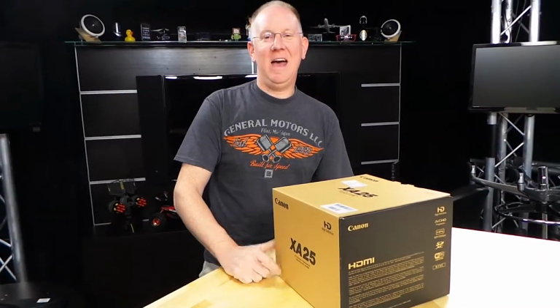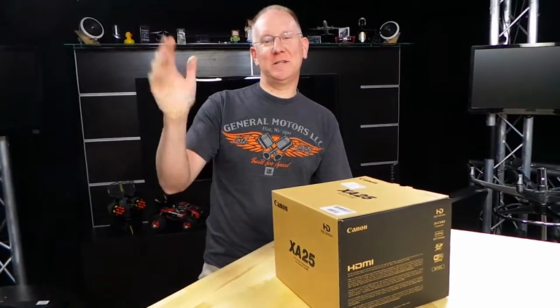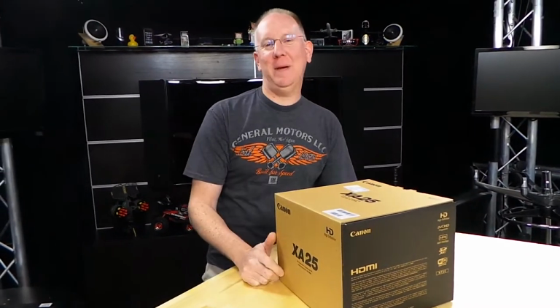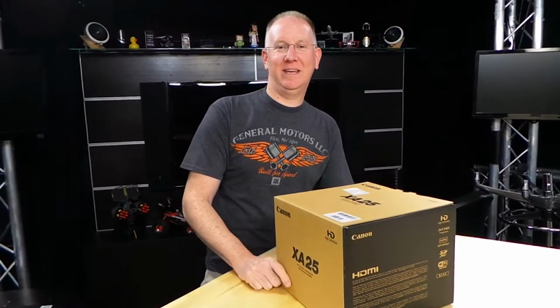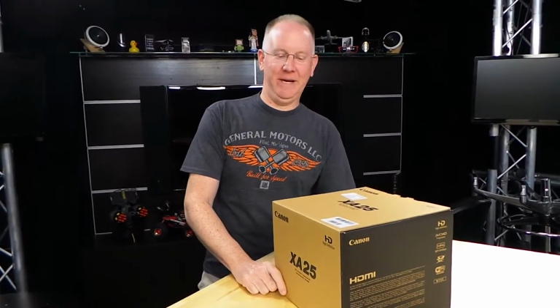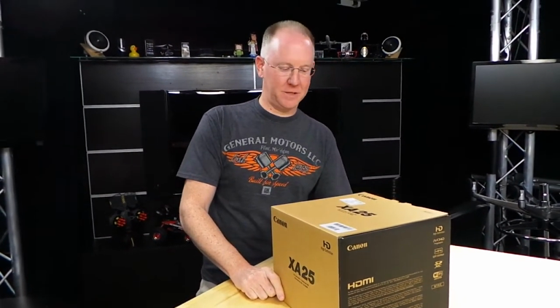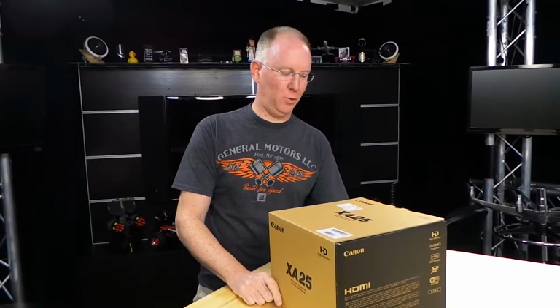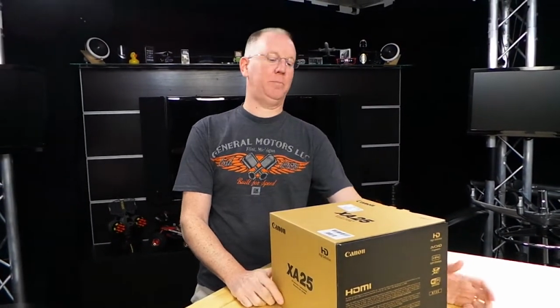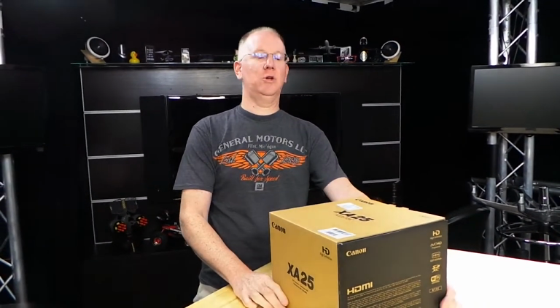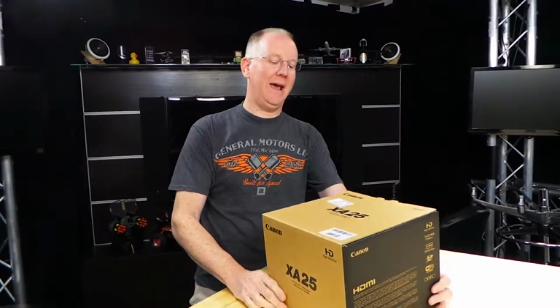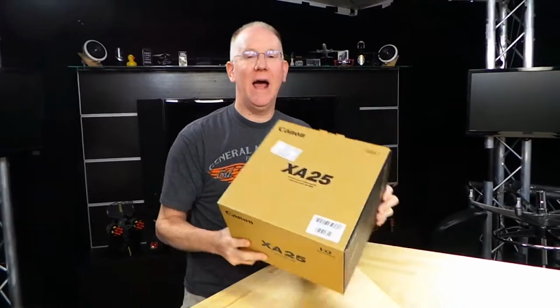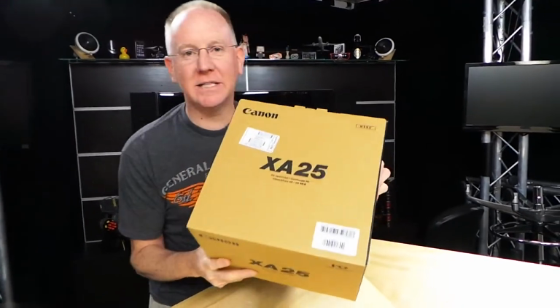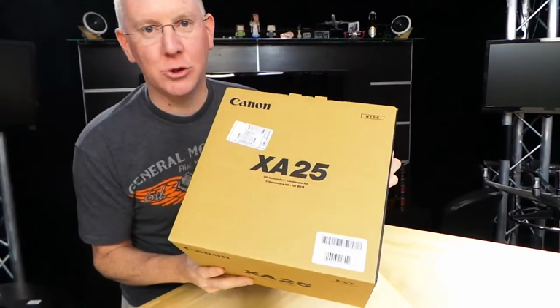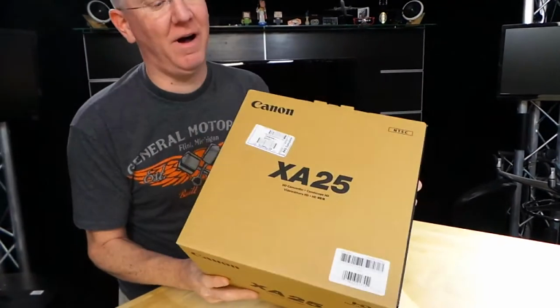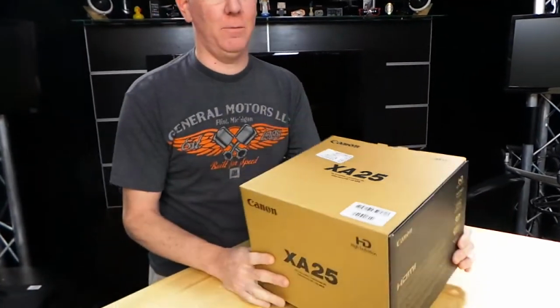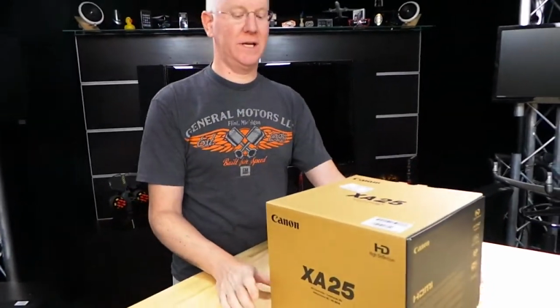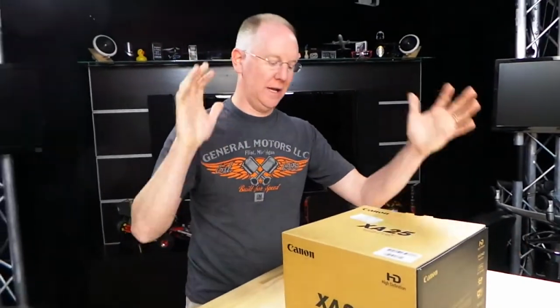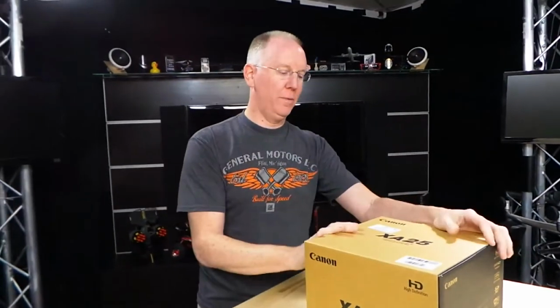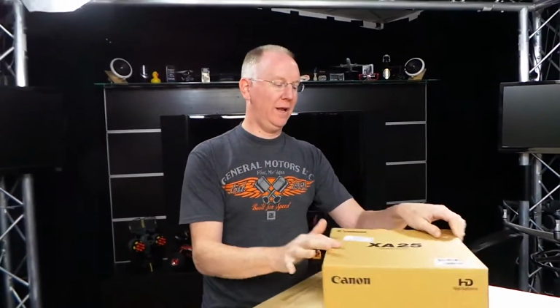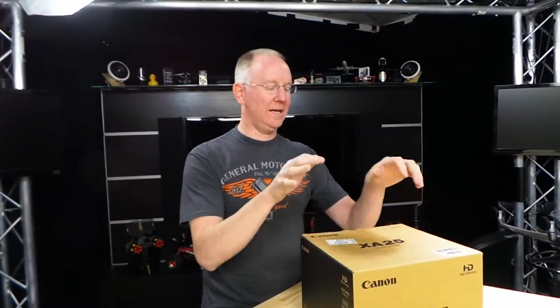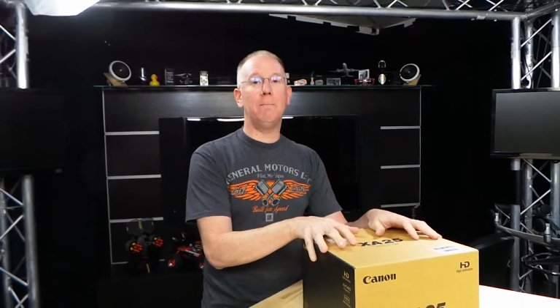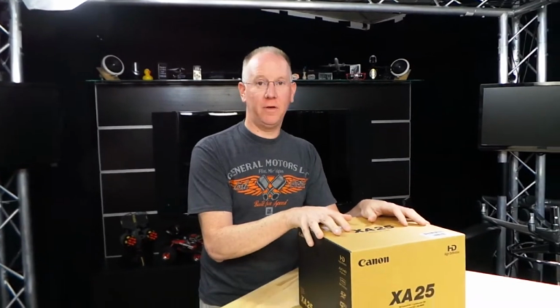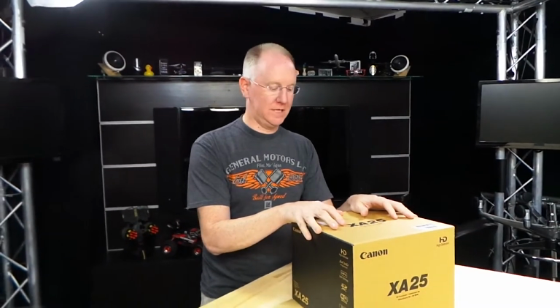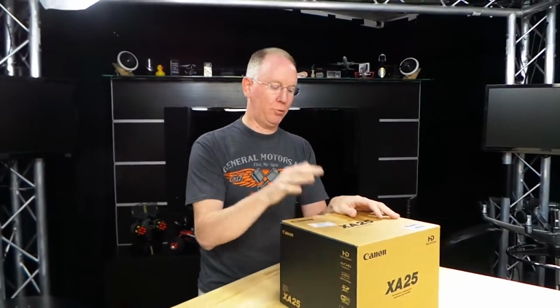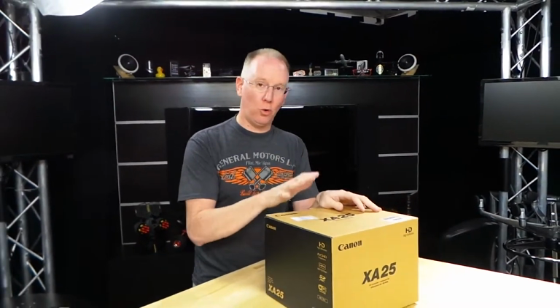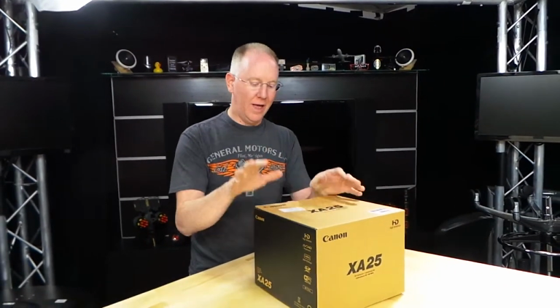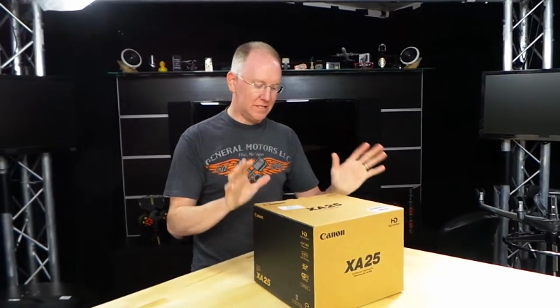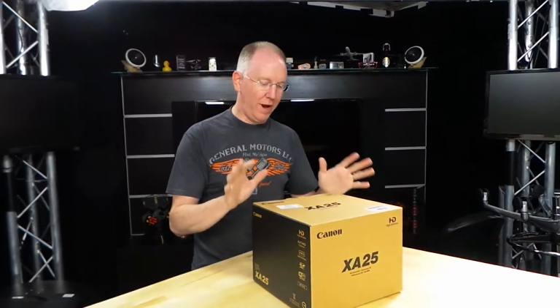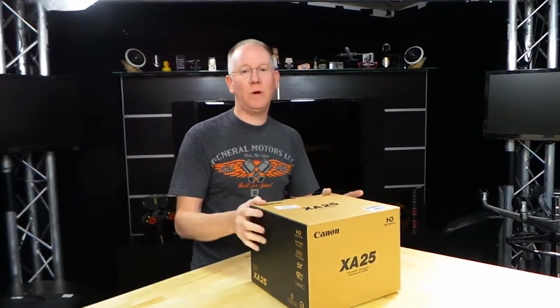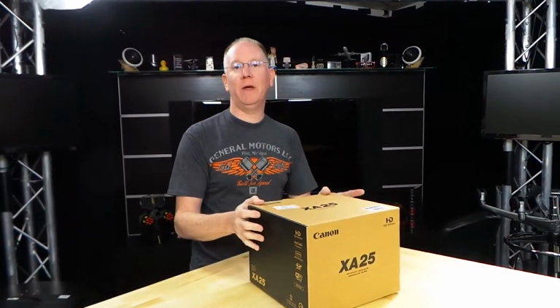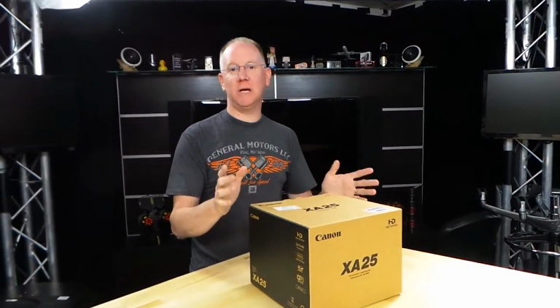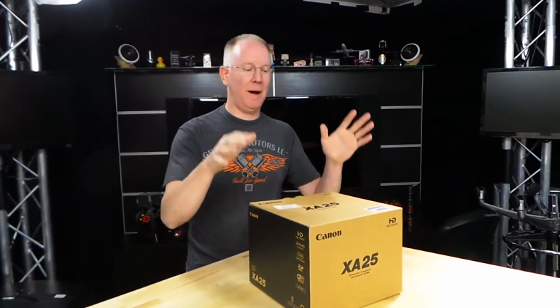Hey guys, it's John P with Geekbeat. Guess what? We got the brand new Canon XA25. I'm really excited. We've been waiting, I guess, for a month for this thing. I pre-ordered it. This is a brand new camera that just came out.